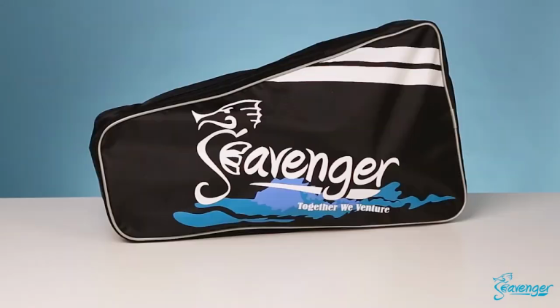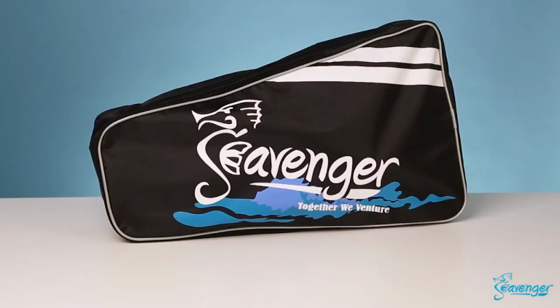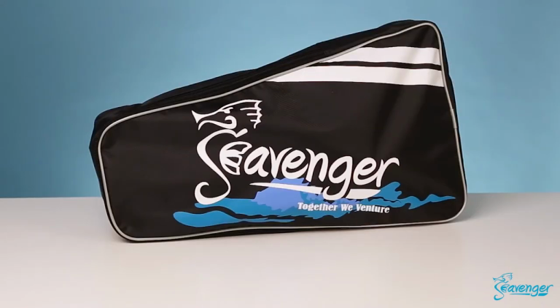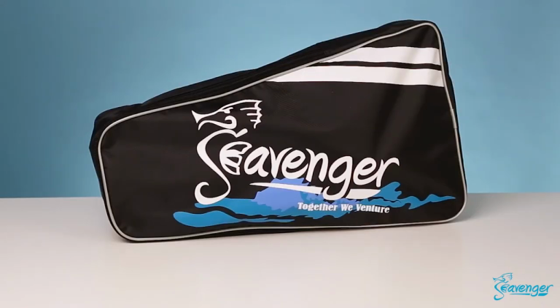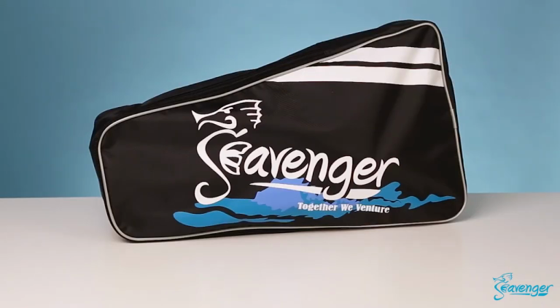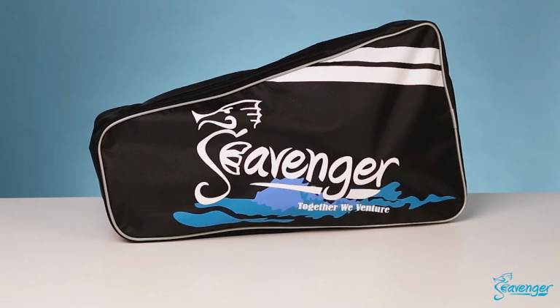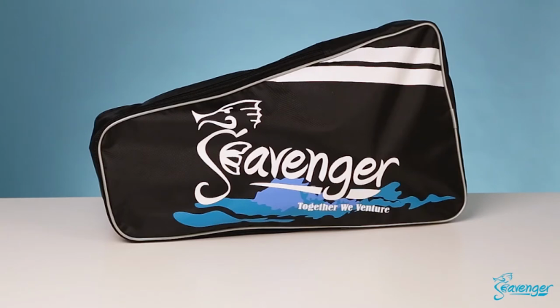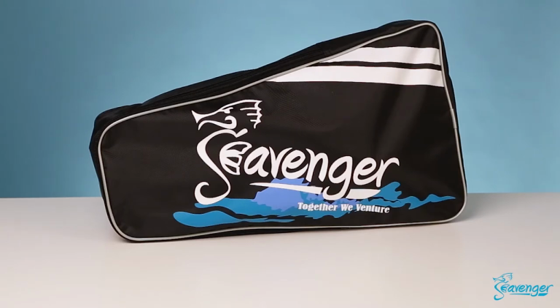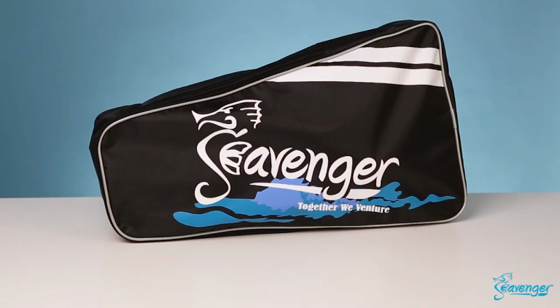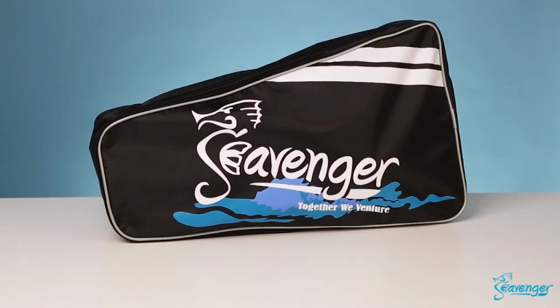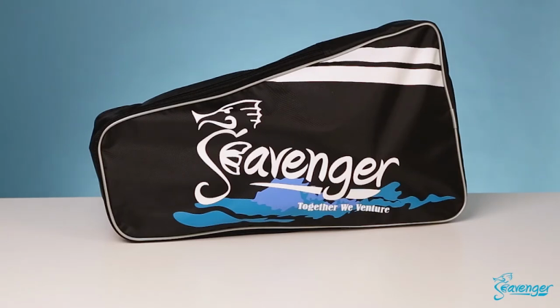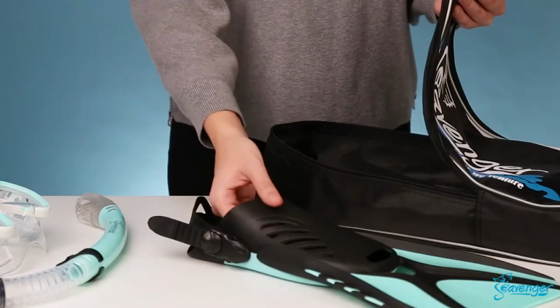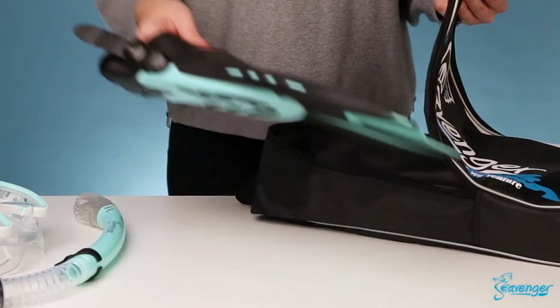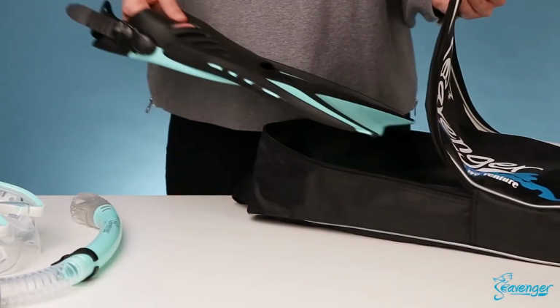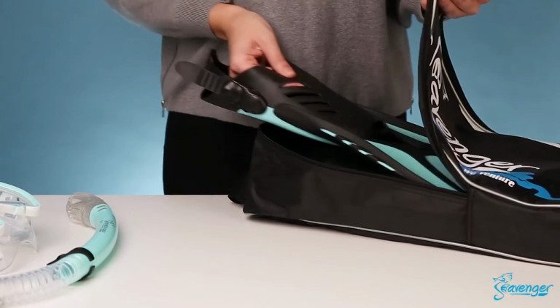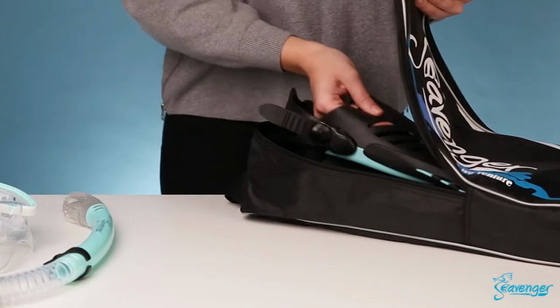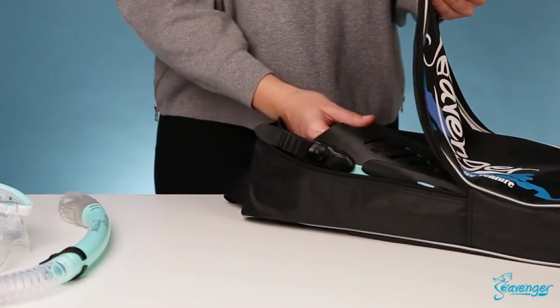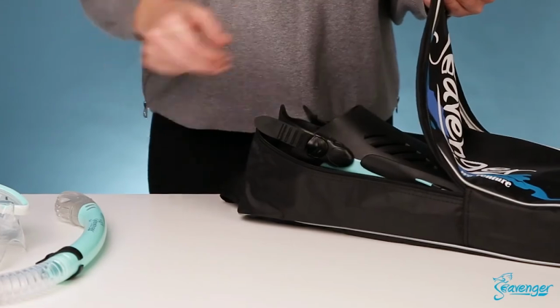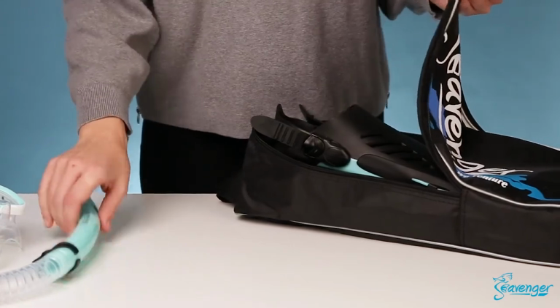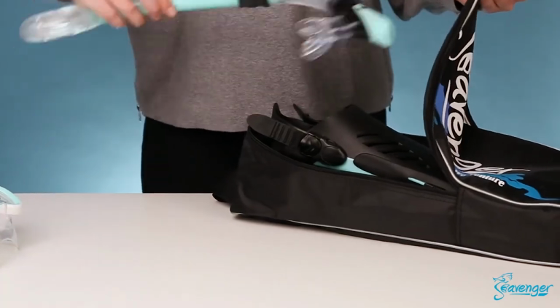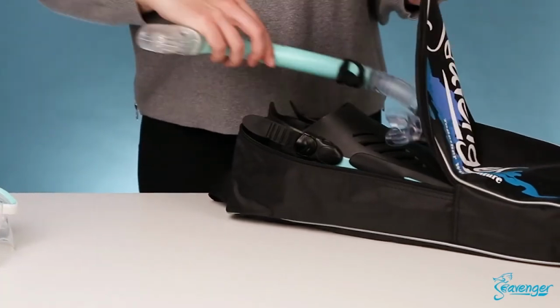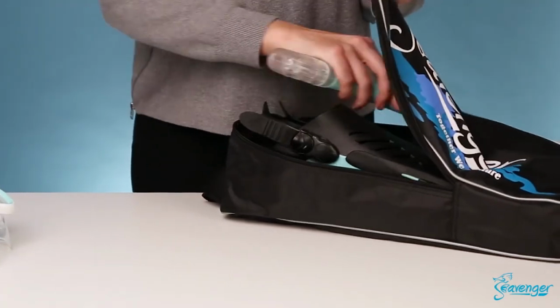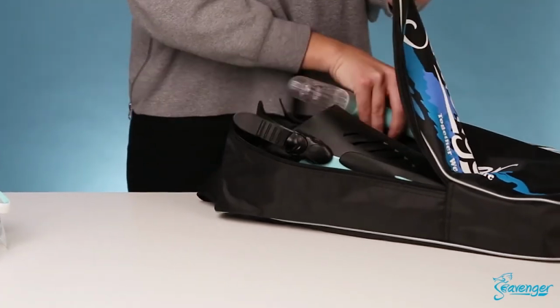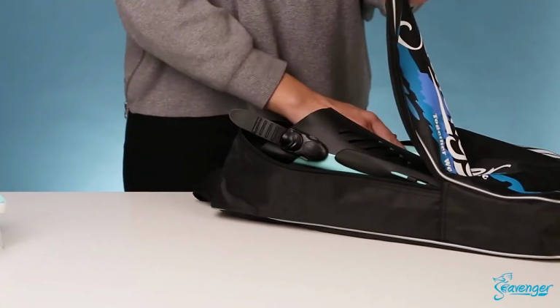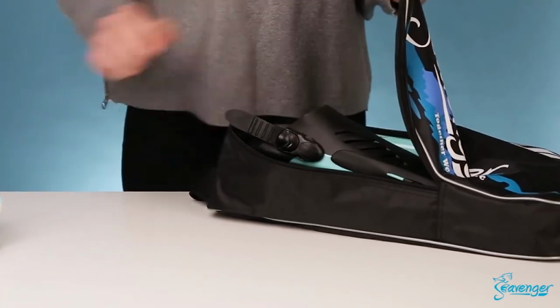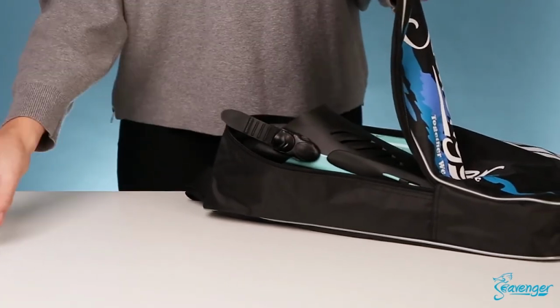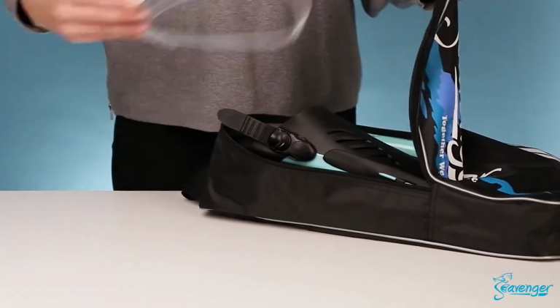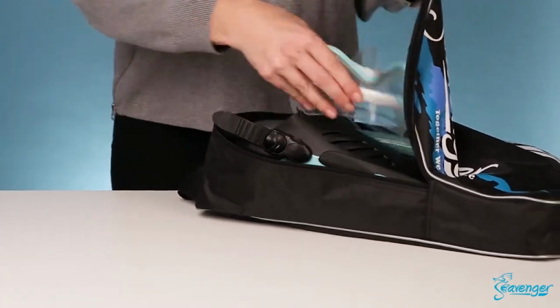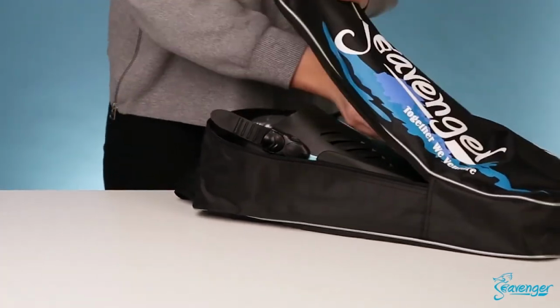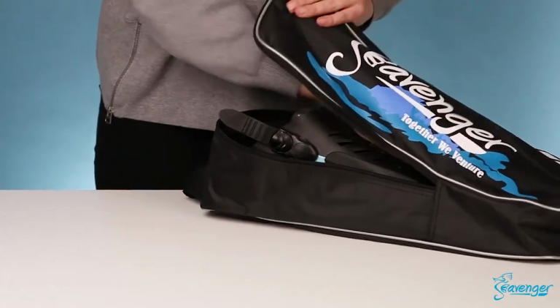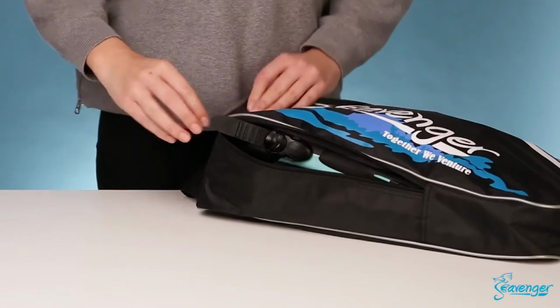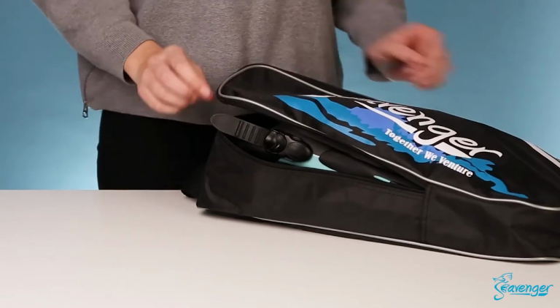This combo set includes a premium quality zip closure bag that keeps all your gear in one place. For quality and convenience combined, the Seavenger Advanced Snorkeling Combo Set is the ultimate choice for snorkeling gear.